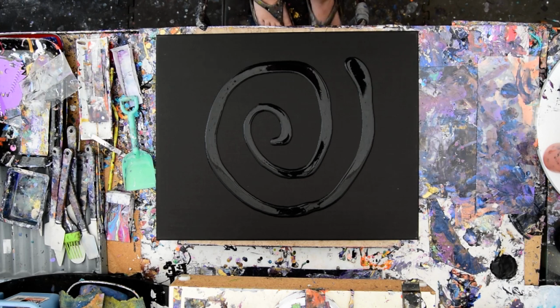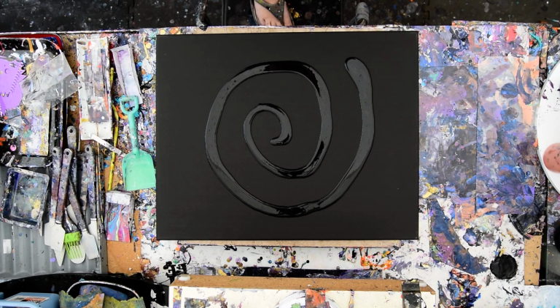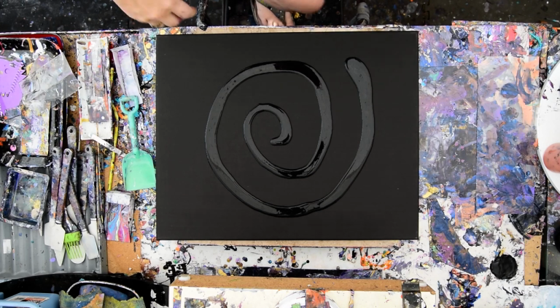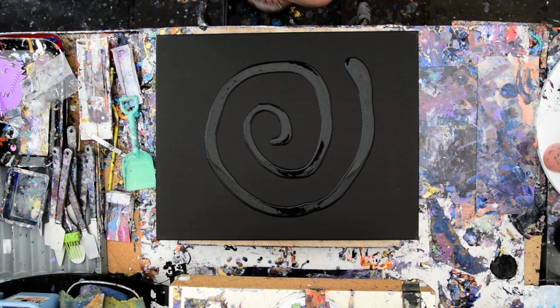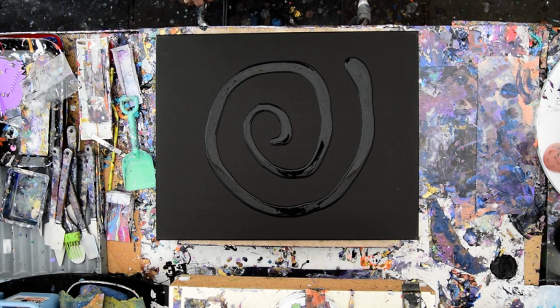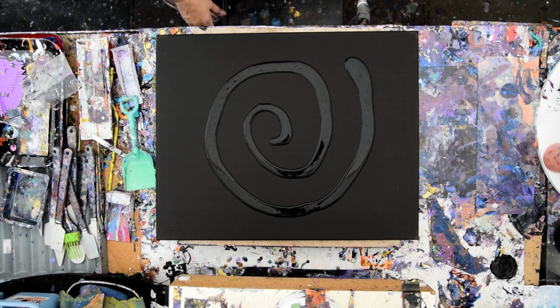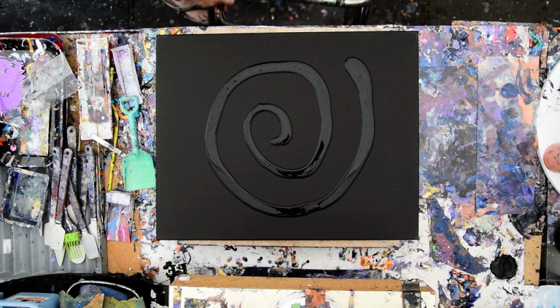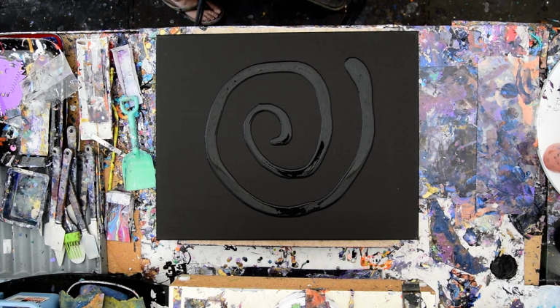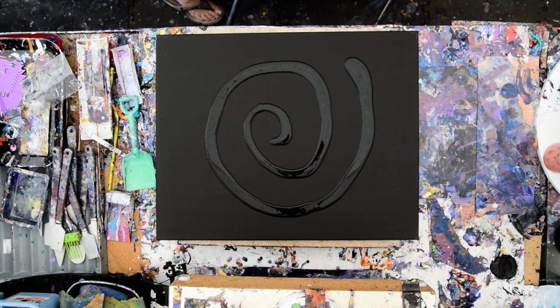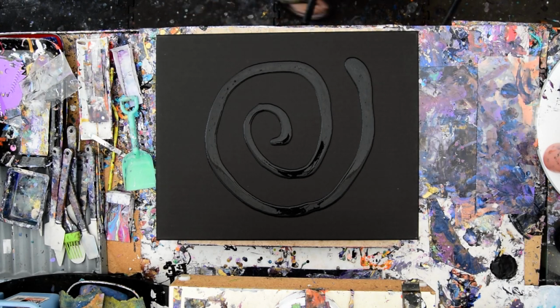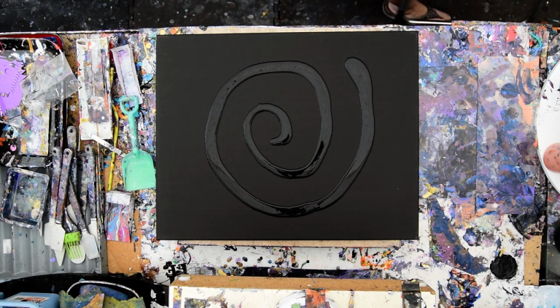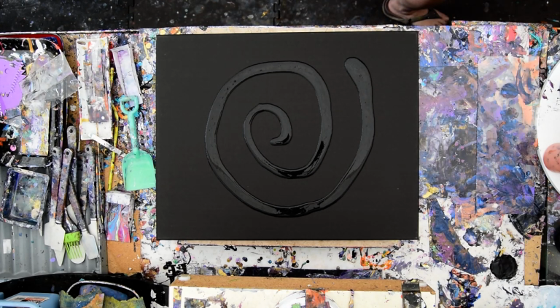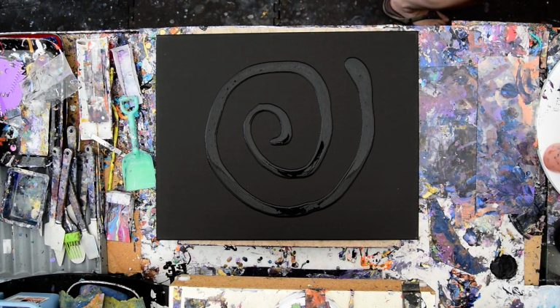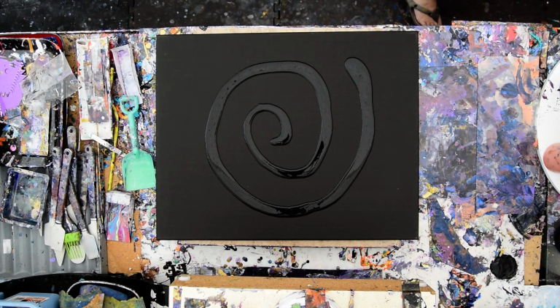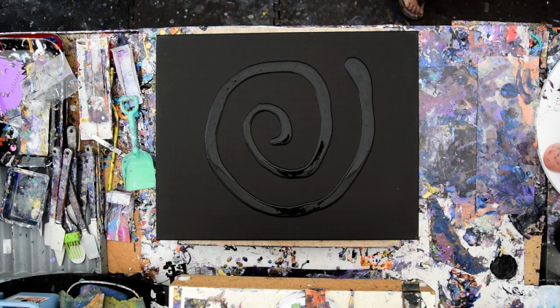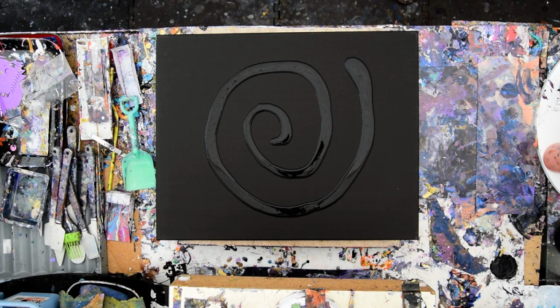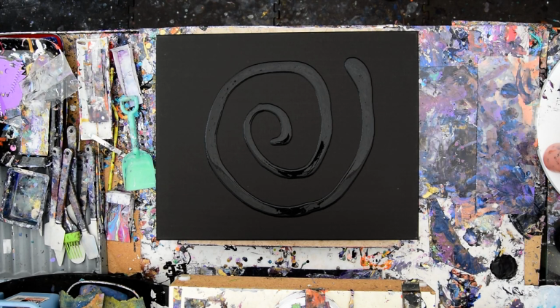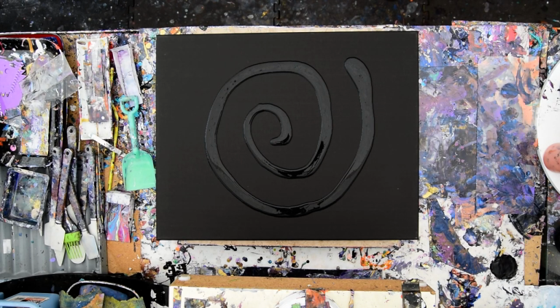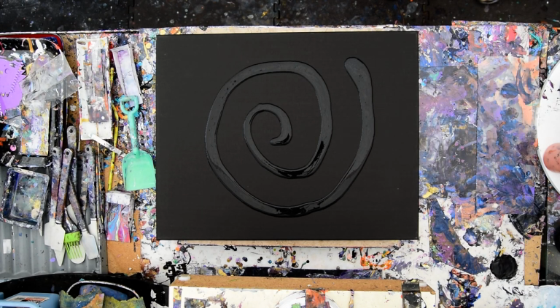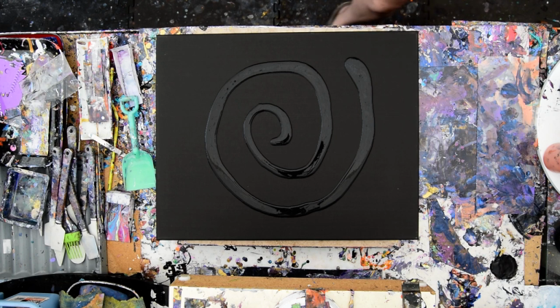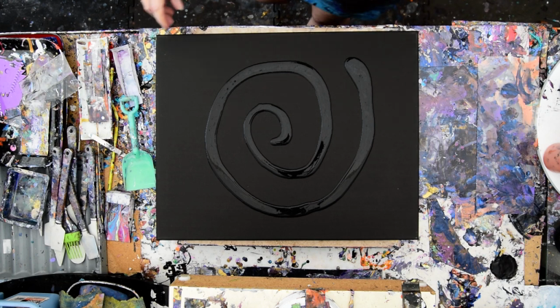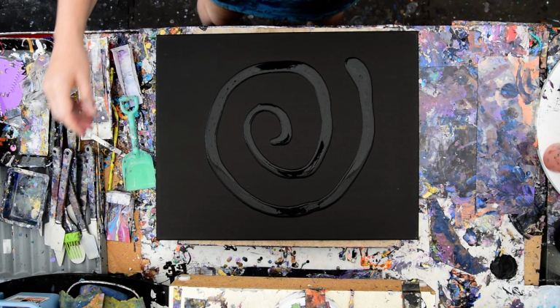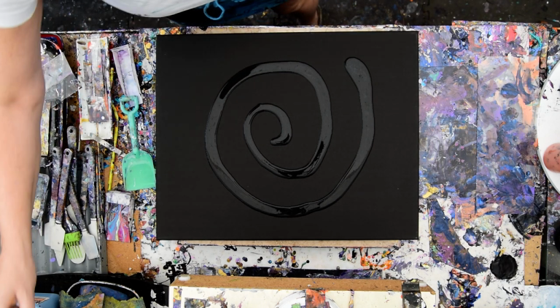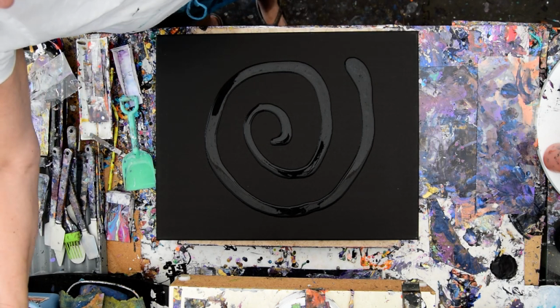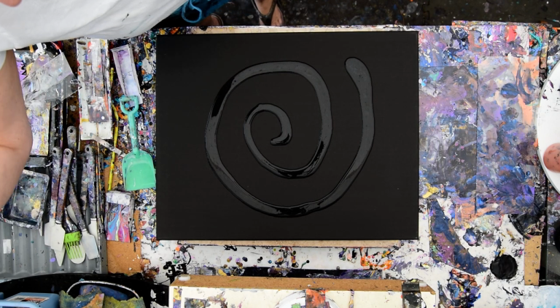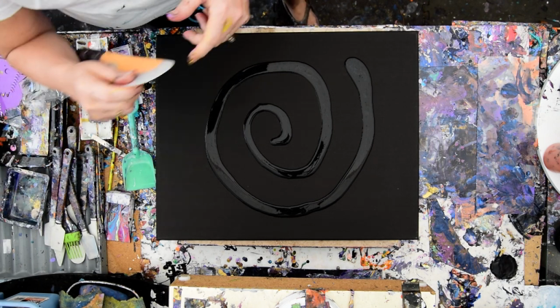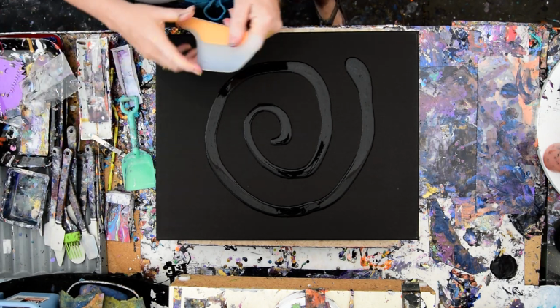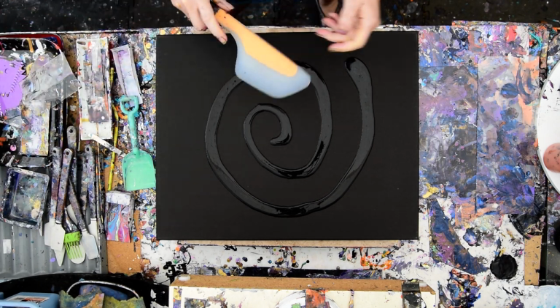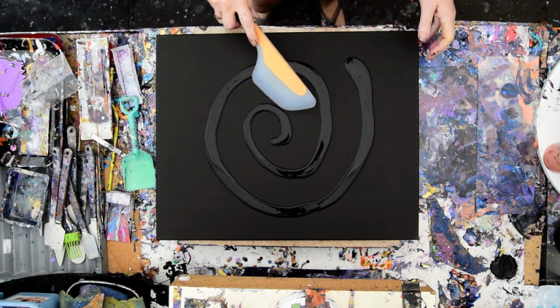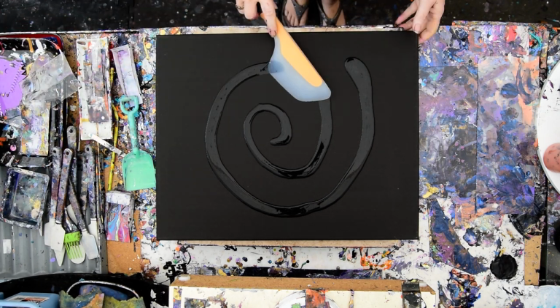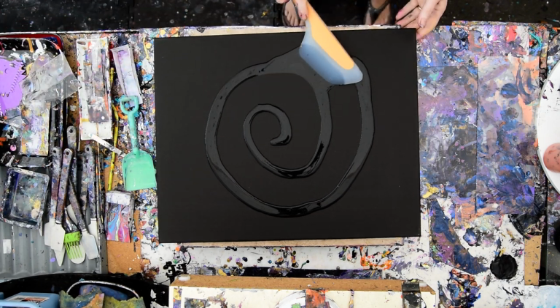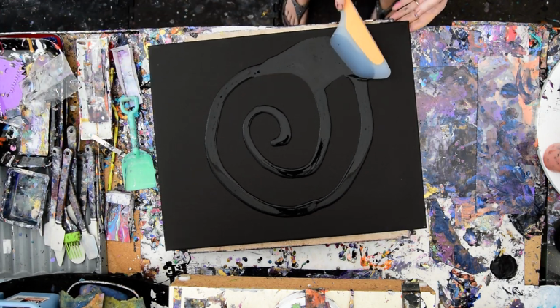Hello again, it's Priscilla Batzell in Spring Hill, Florida at Expressionist Art Studio Gallery, and it's about 95 degrees under the tent. But good thing I'm getting used to it.